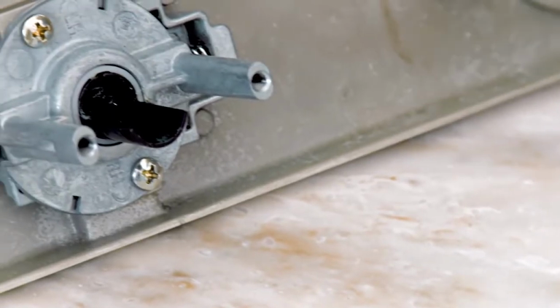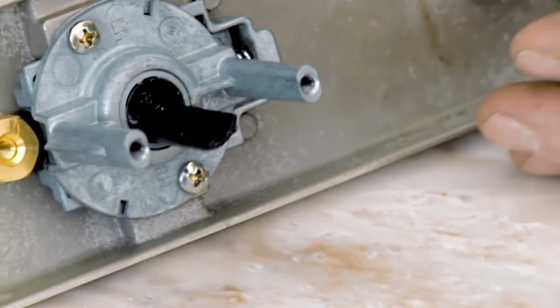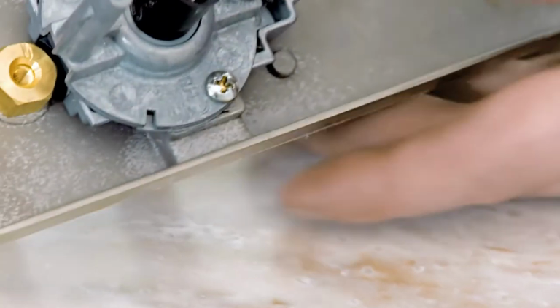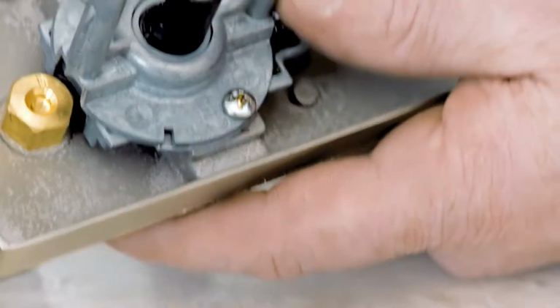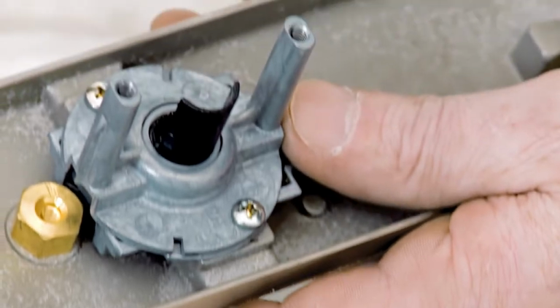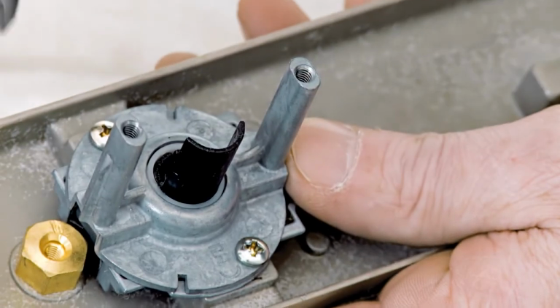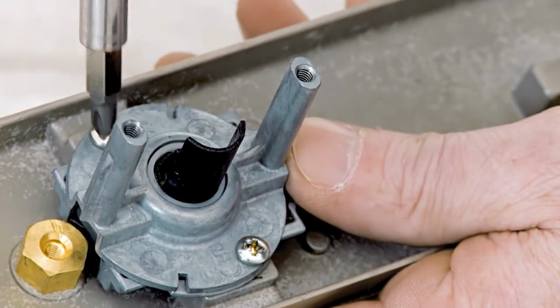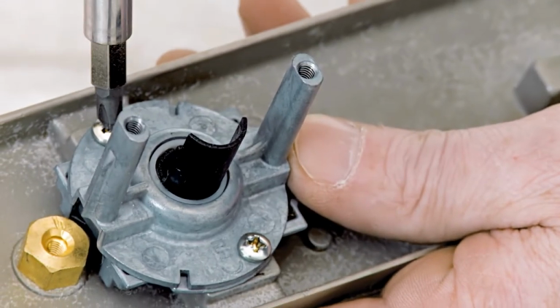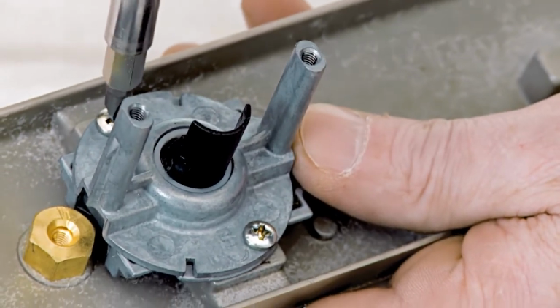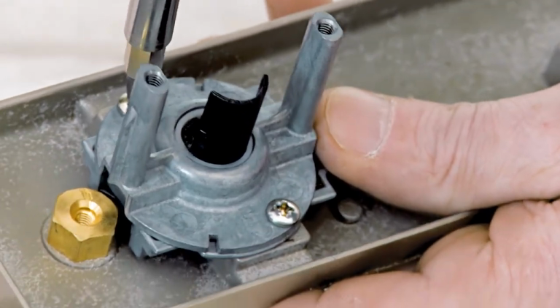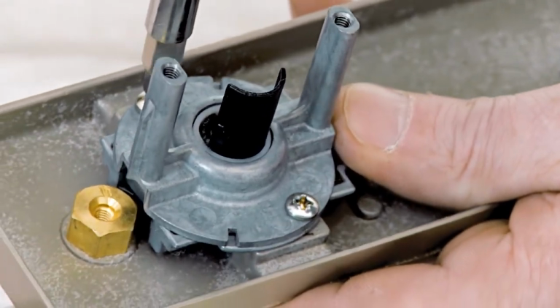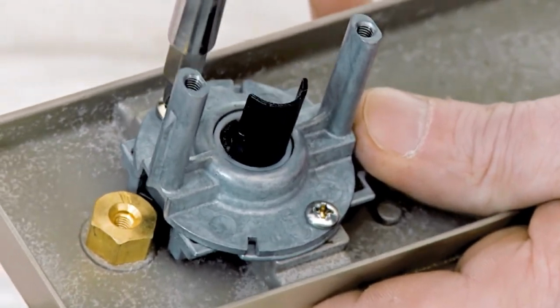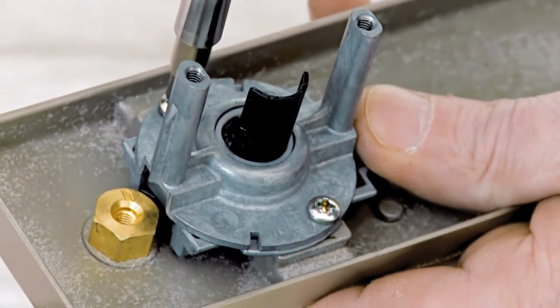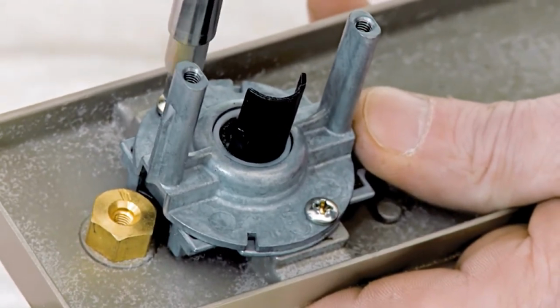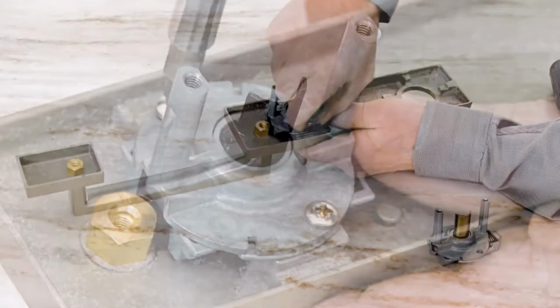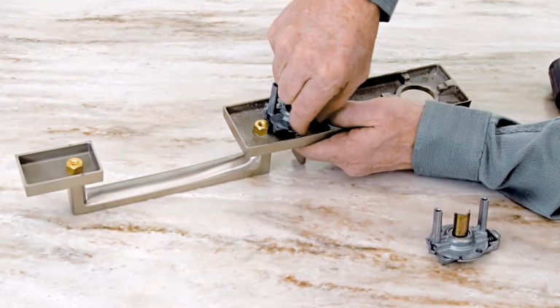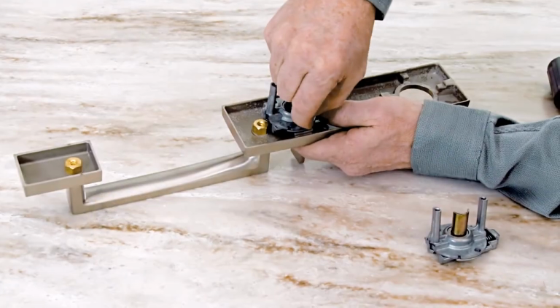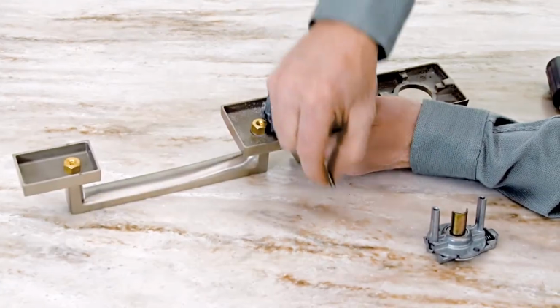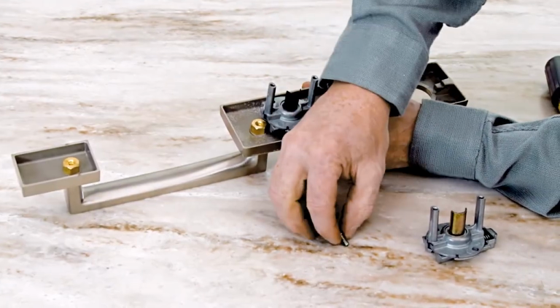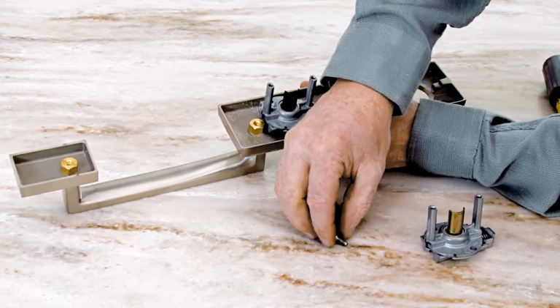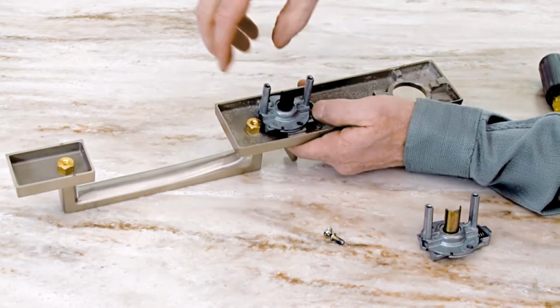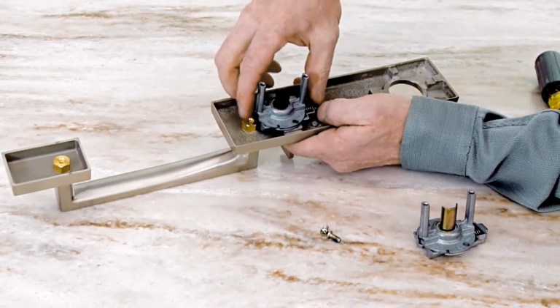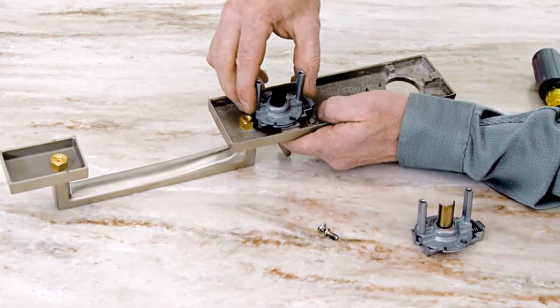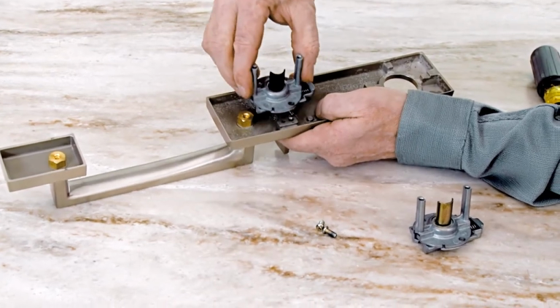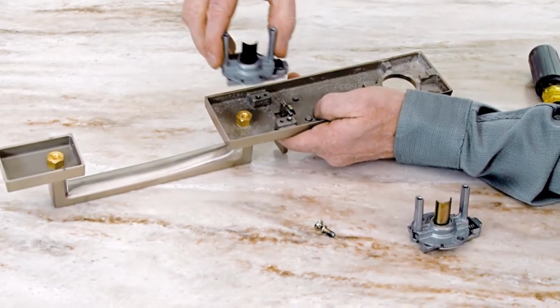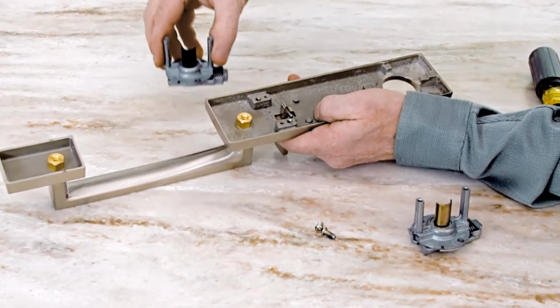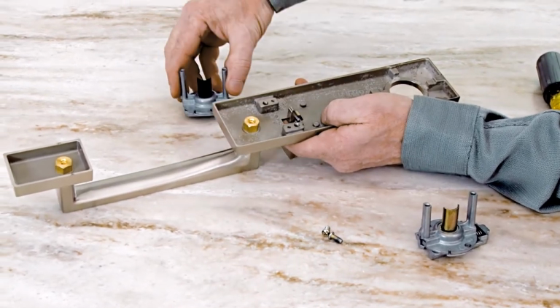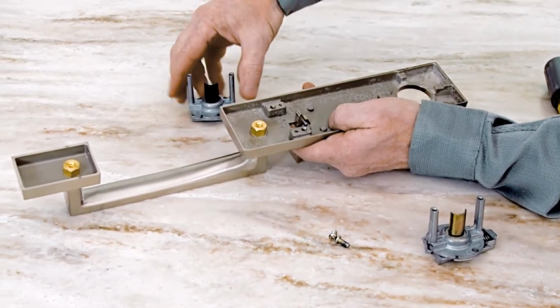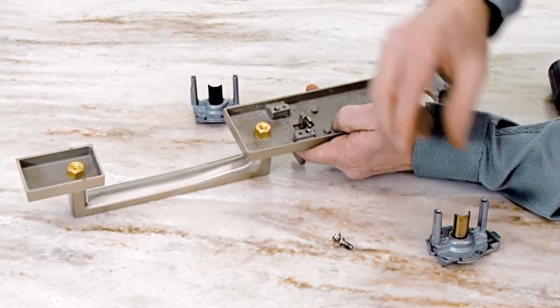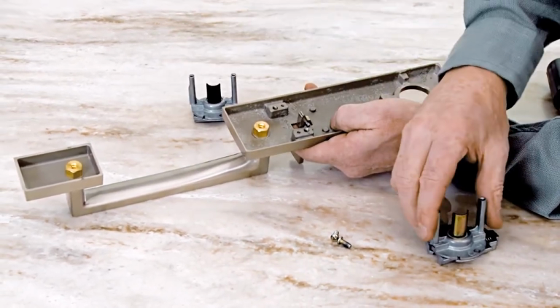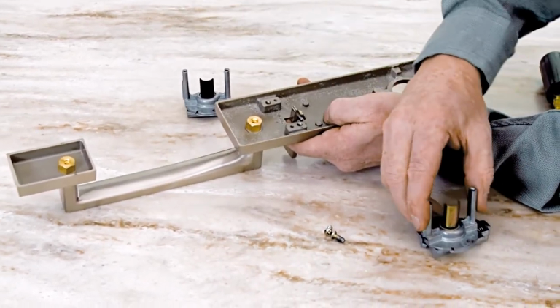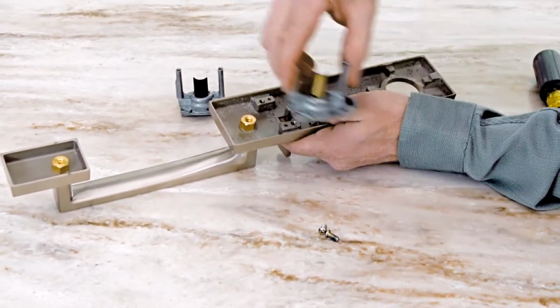First, remove the screws and uninstall the chassis. Then replace with the new chassis and refasten.